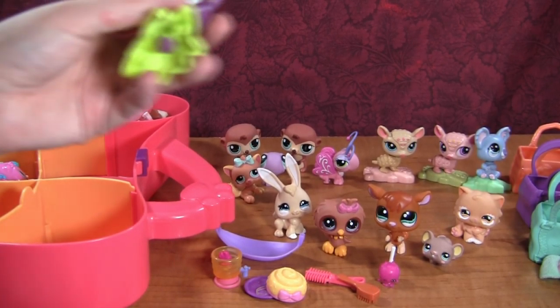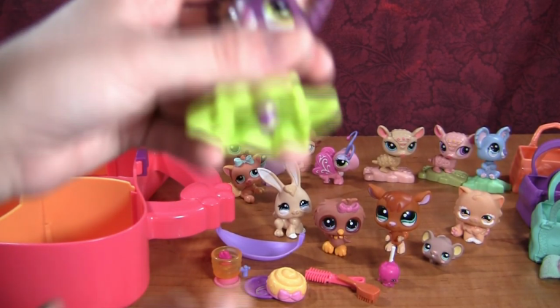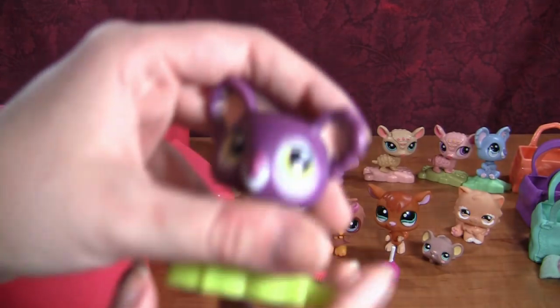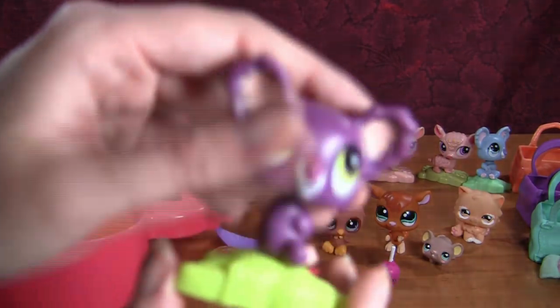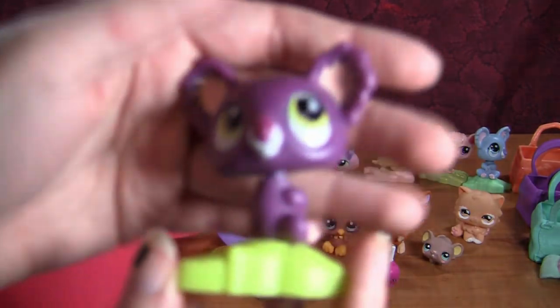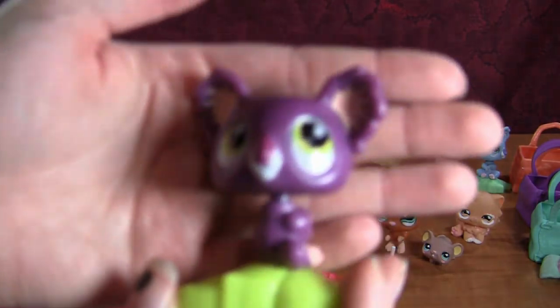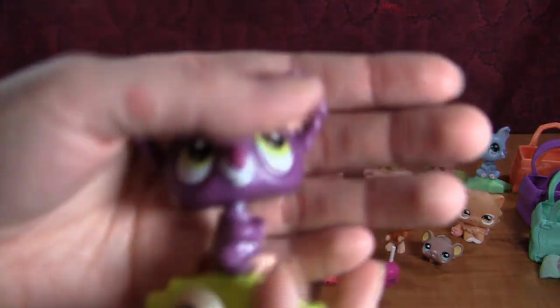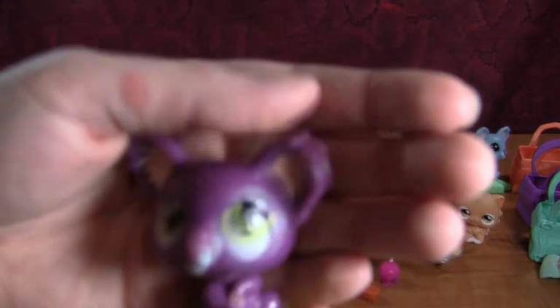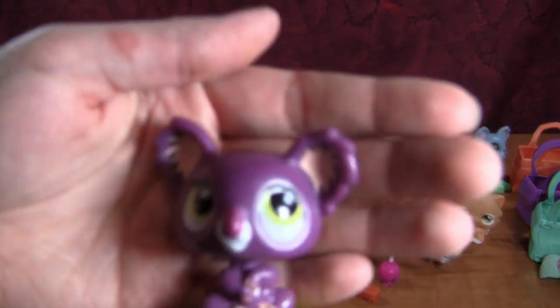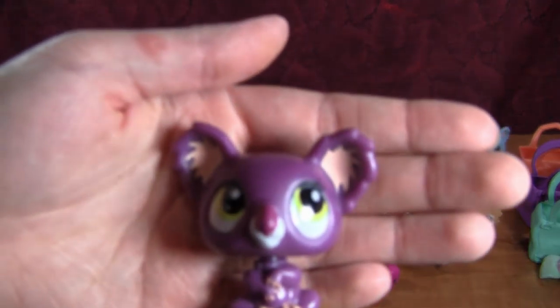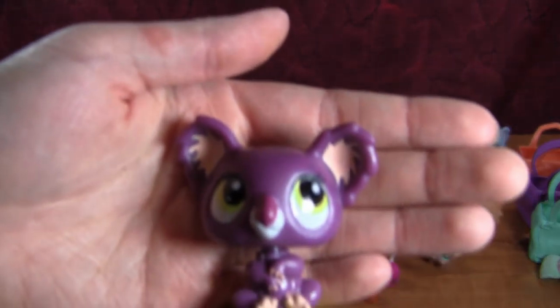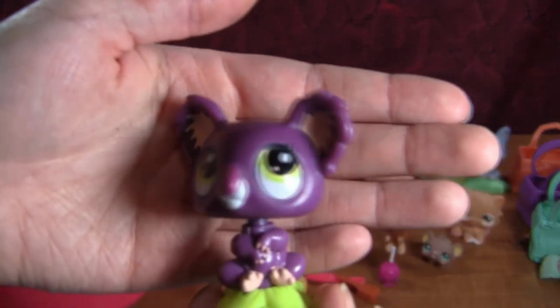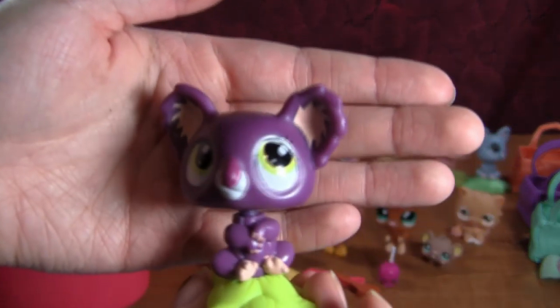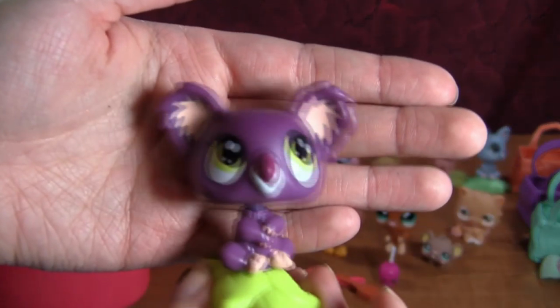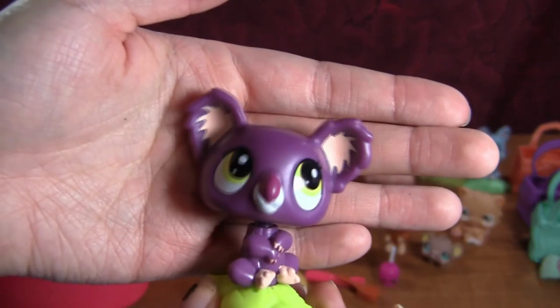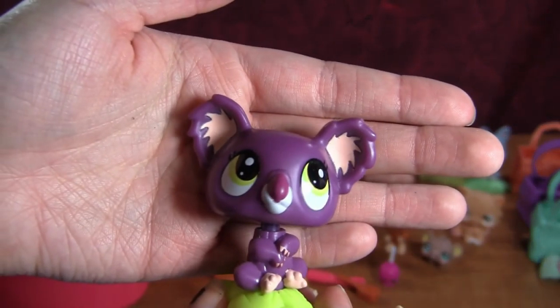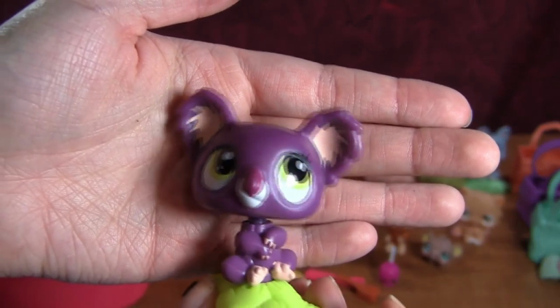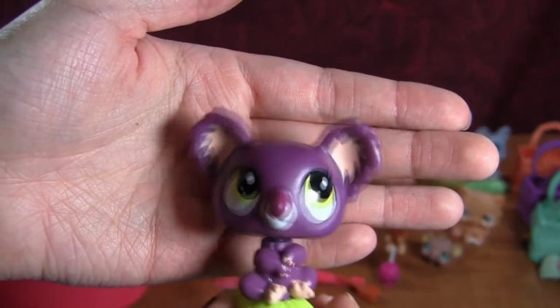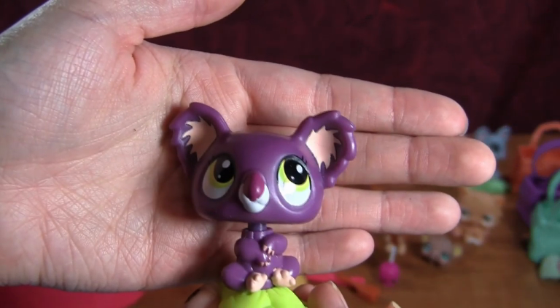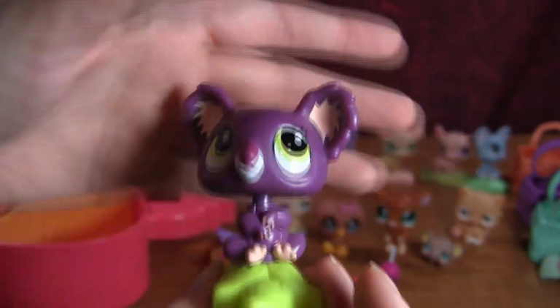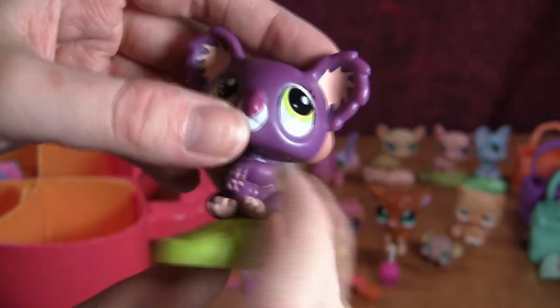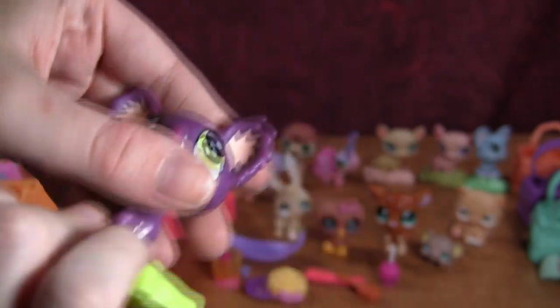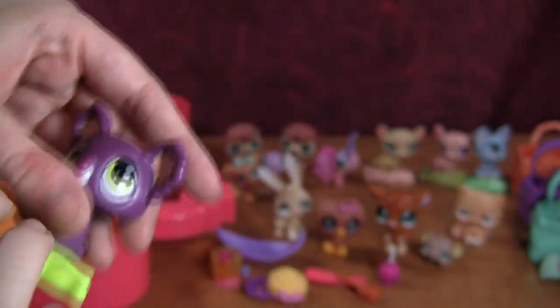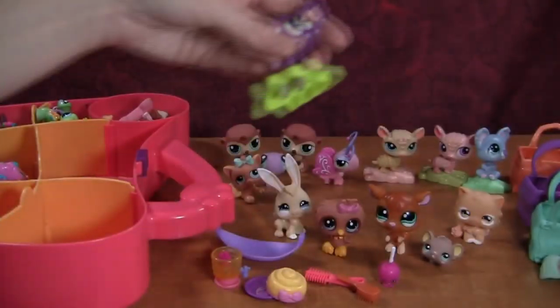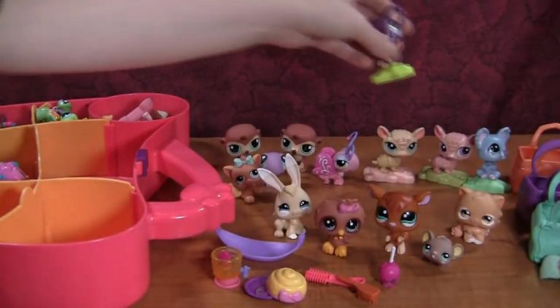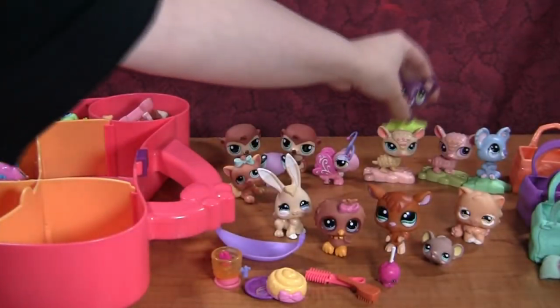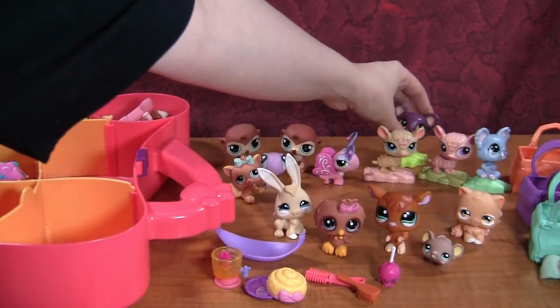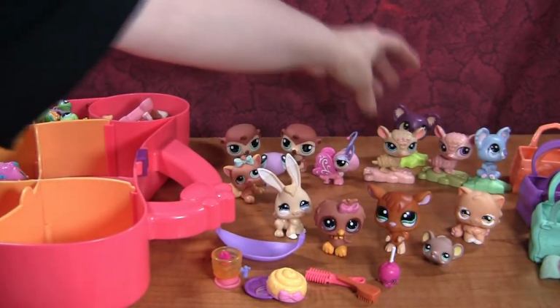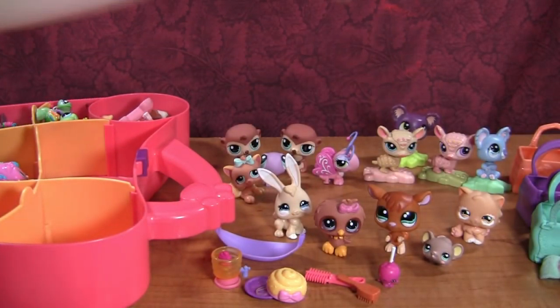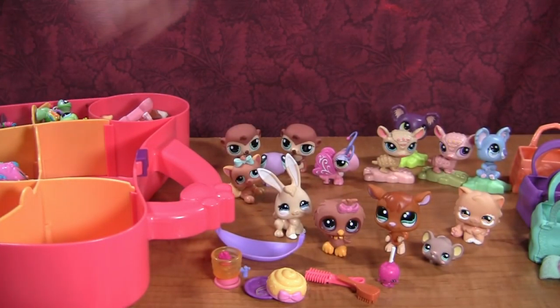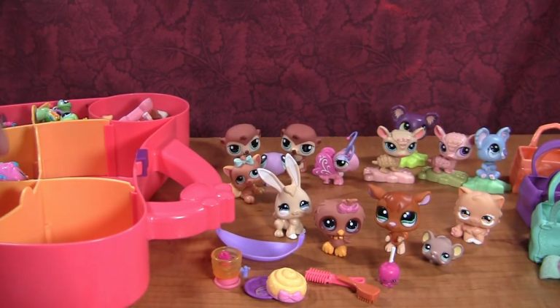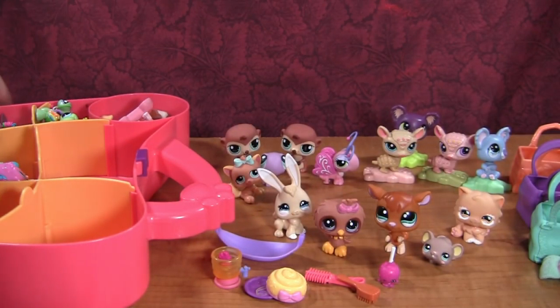Into the next one — we have another koala in a different color. A different colored koala, but another koala all the same.